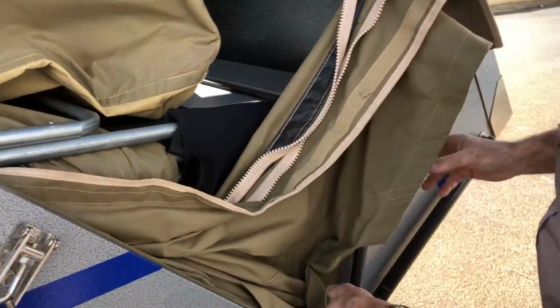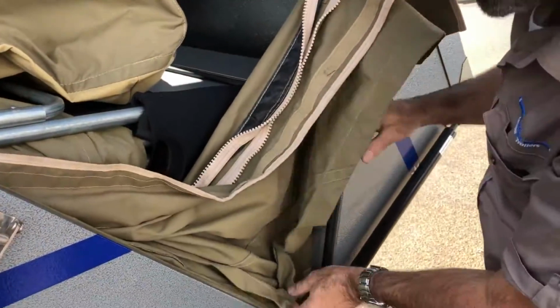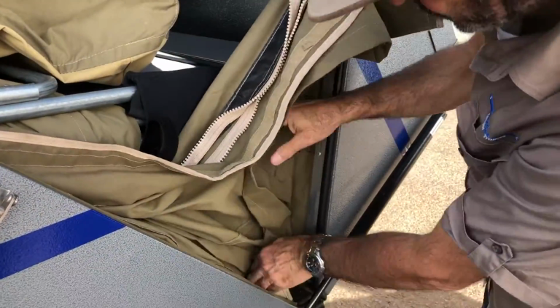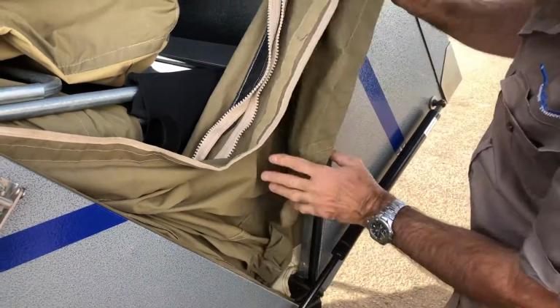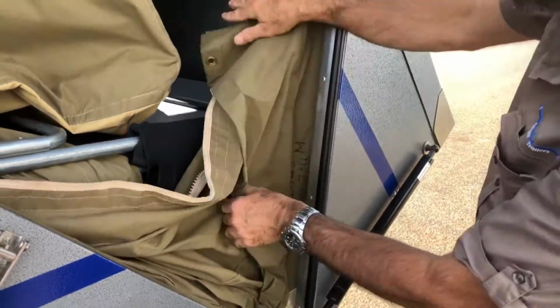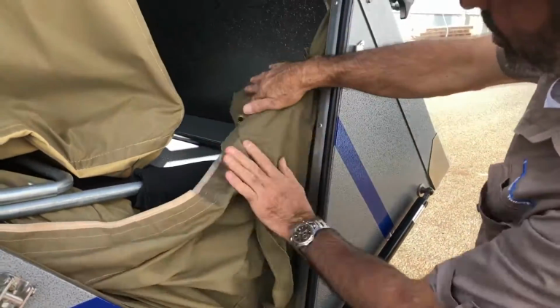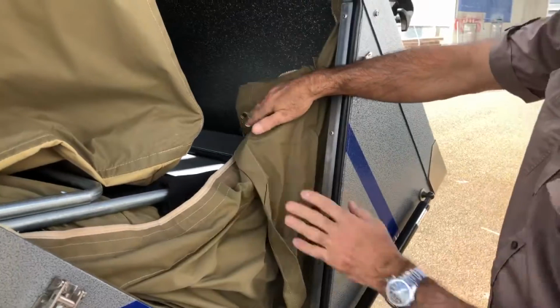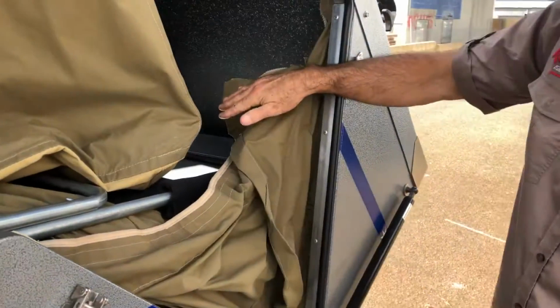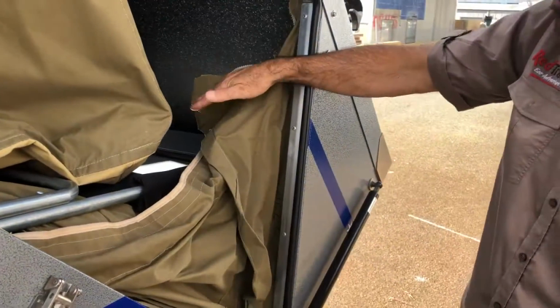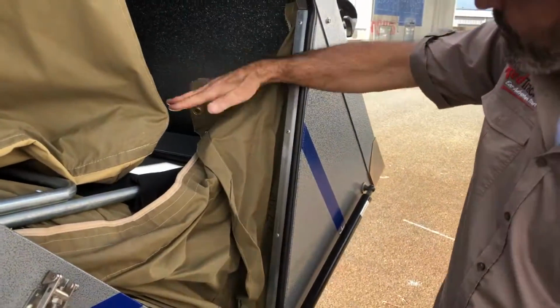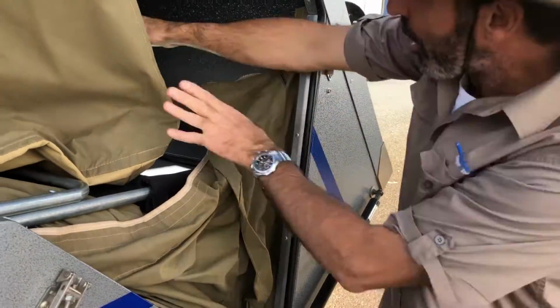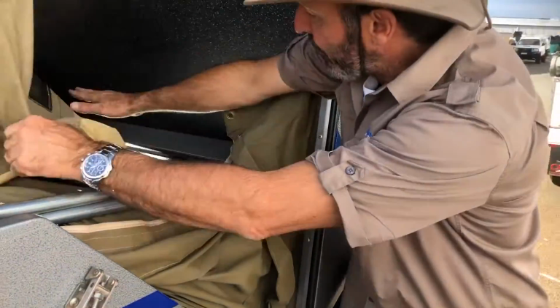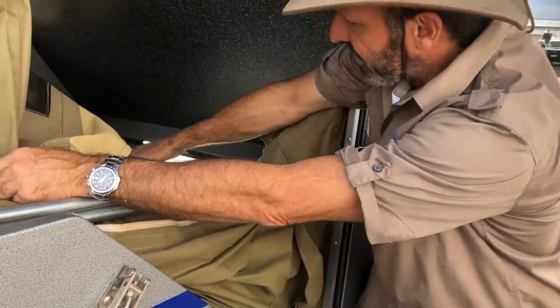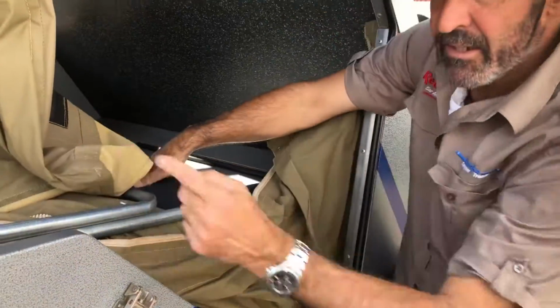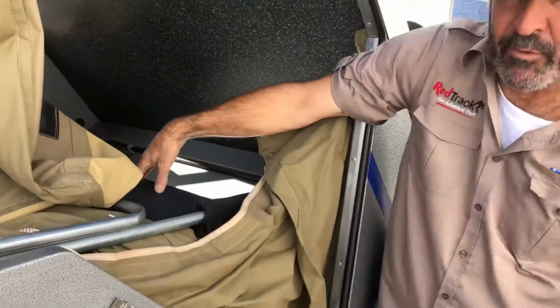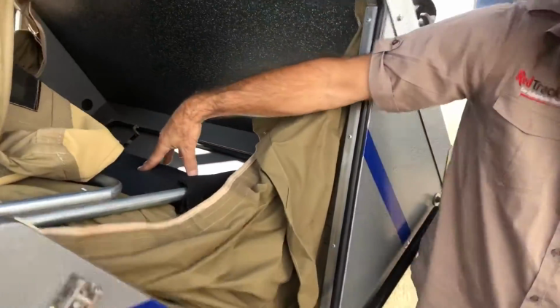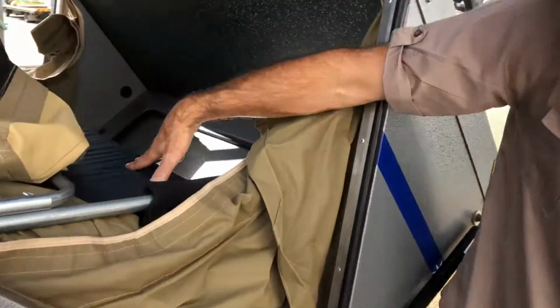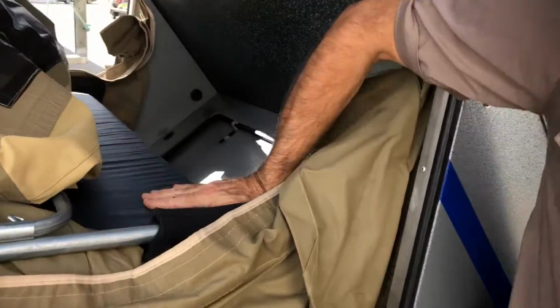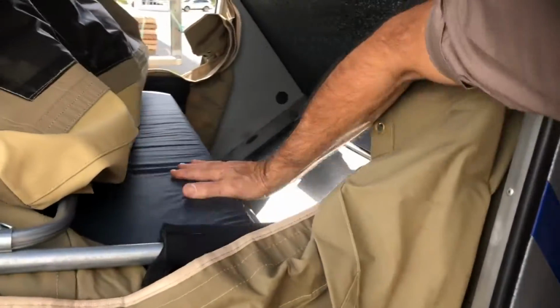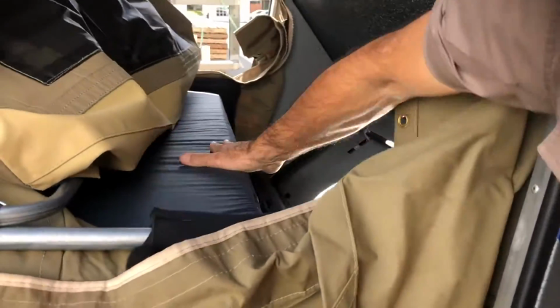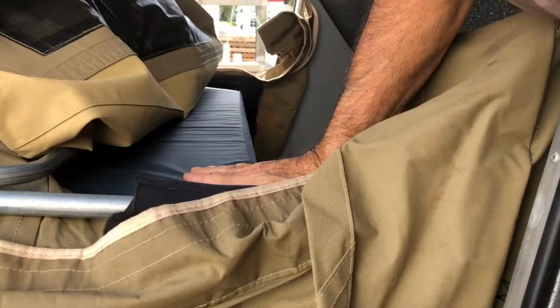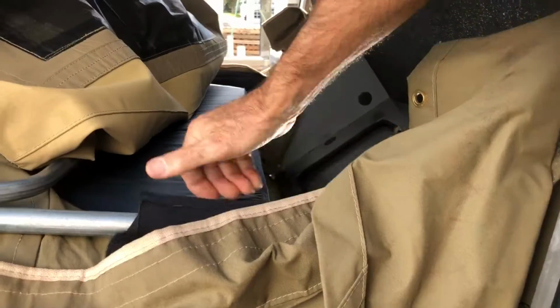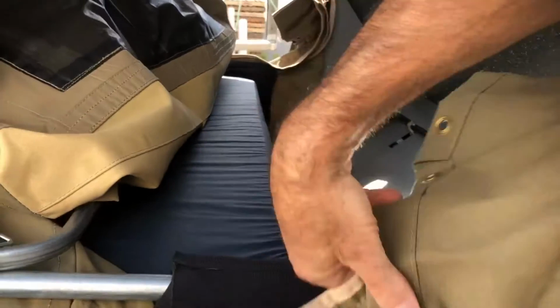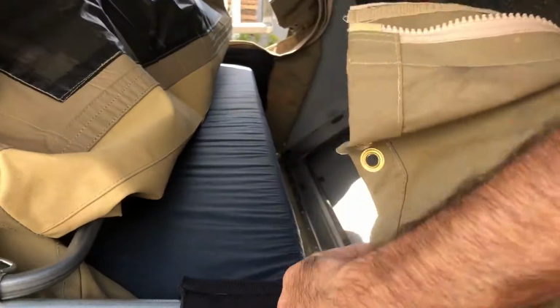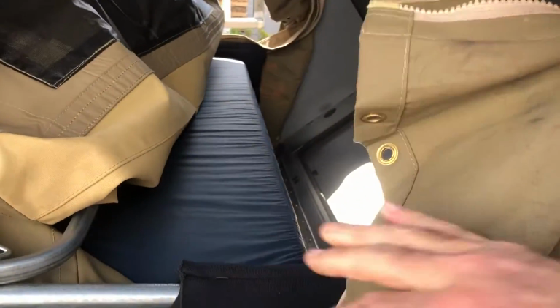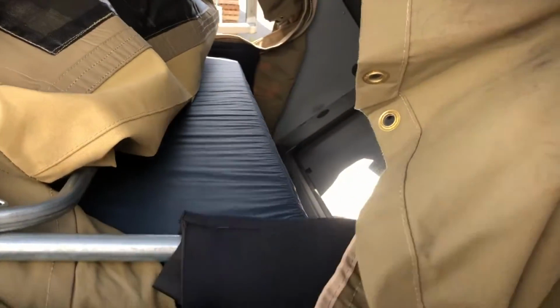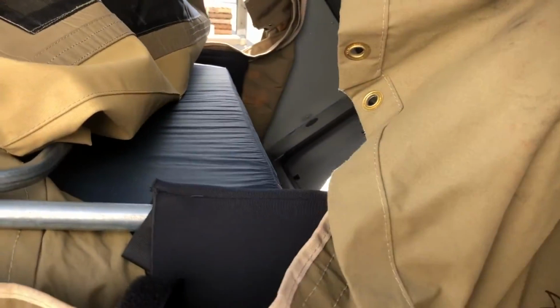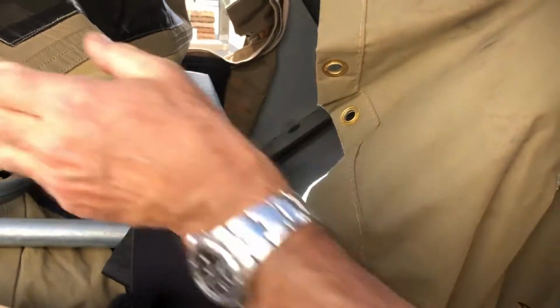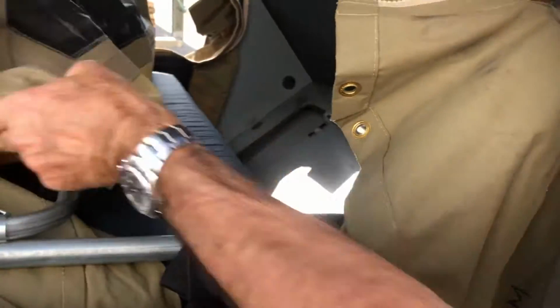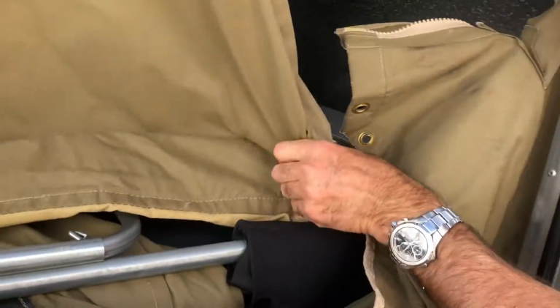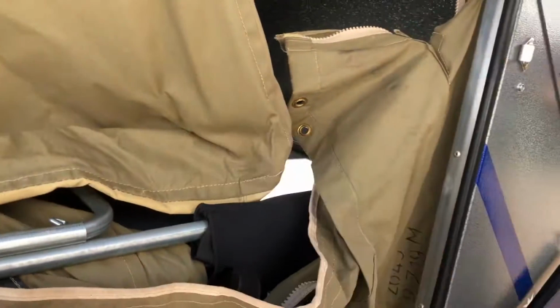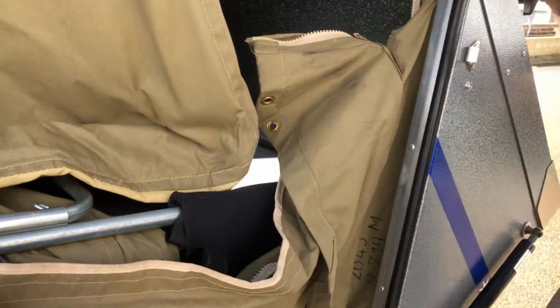Then we push this in here, but we don't push the canvas over the bed. That way we don't damage it. And we do that on both sides.